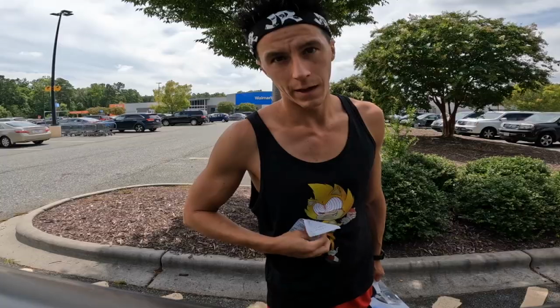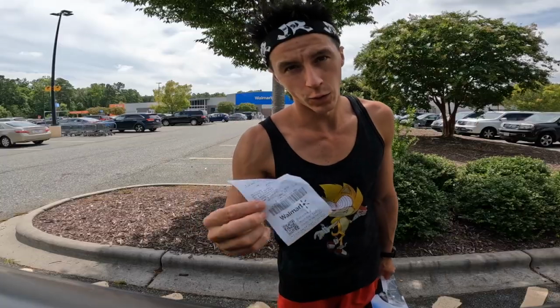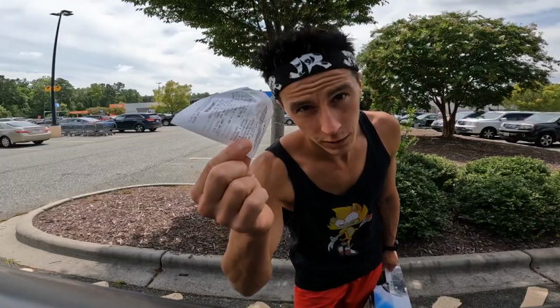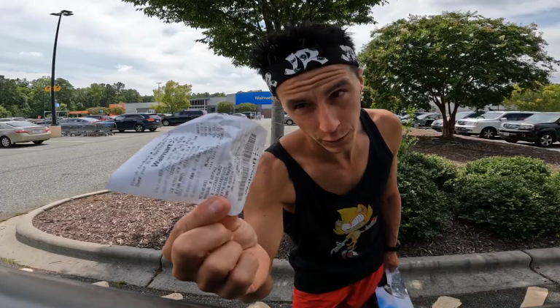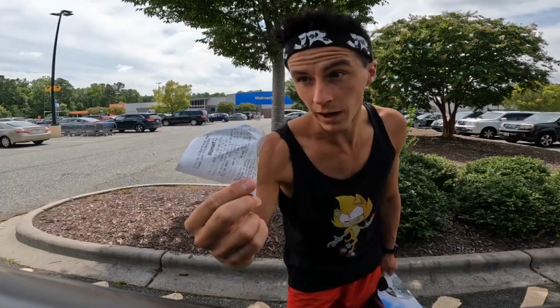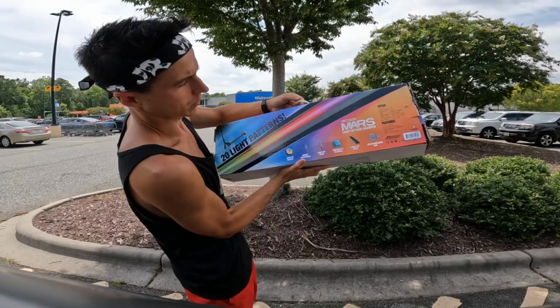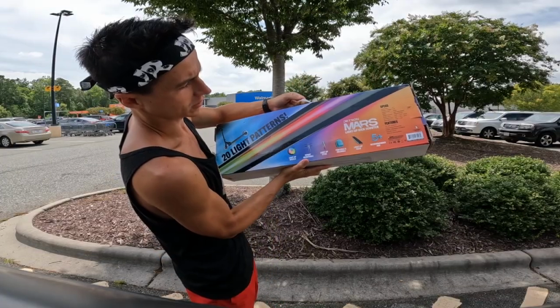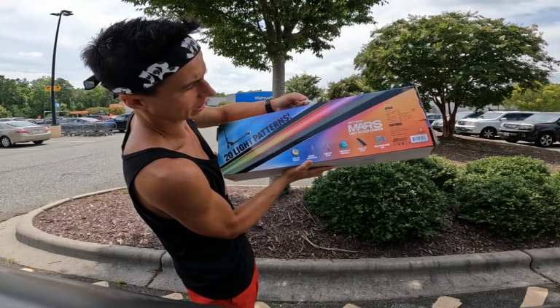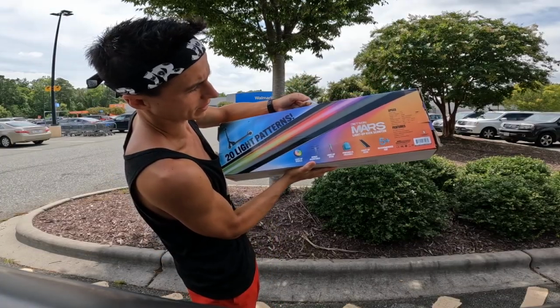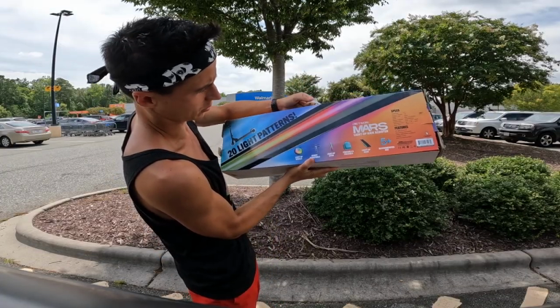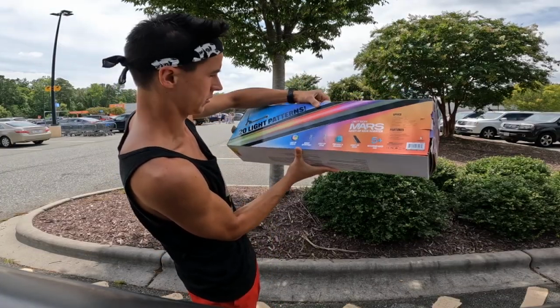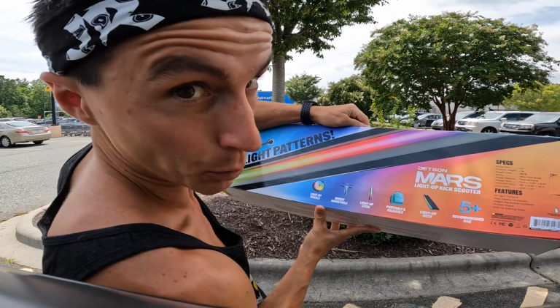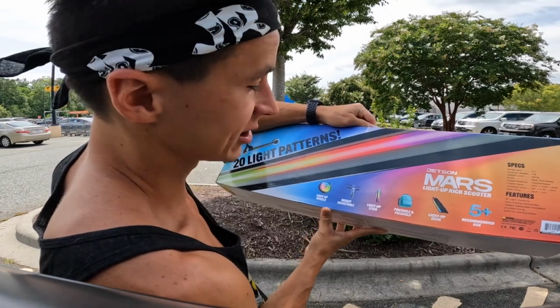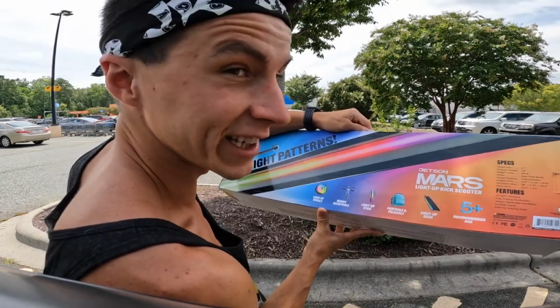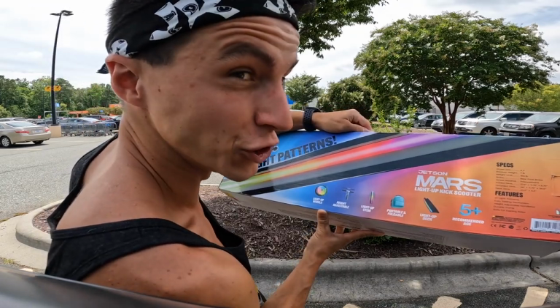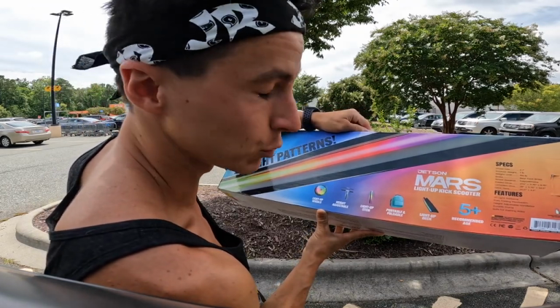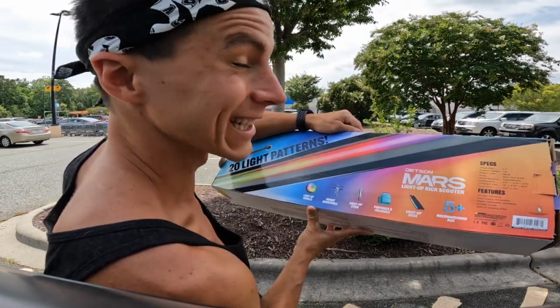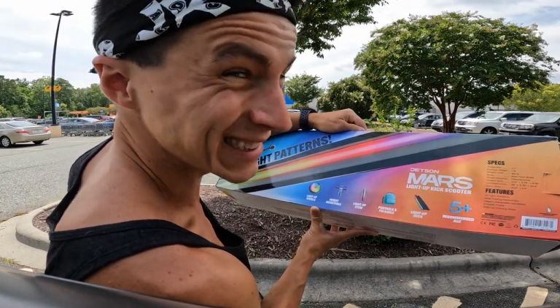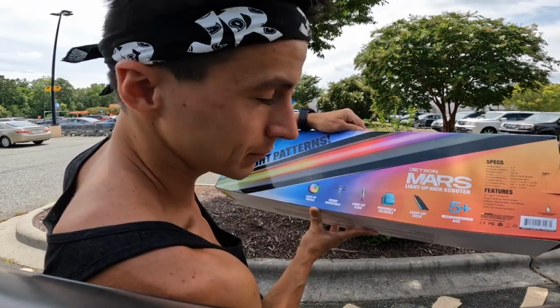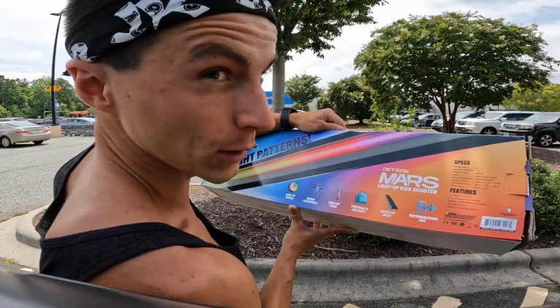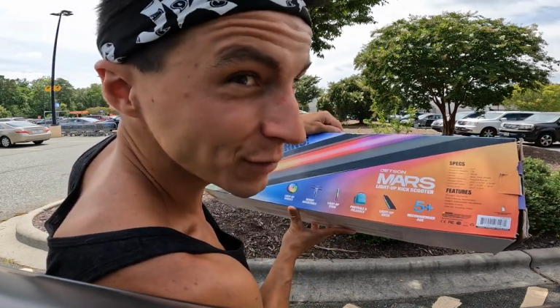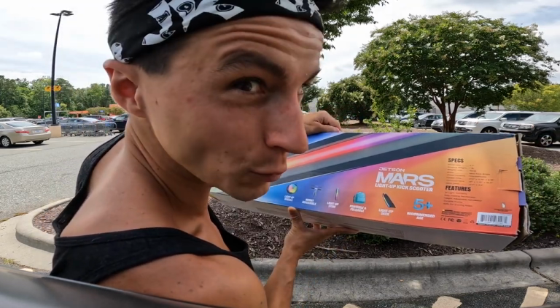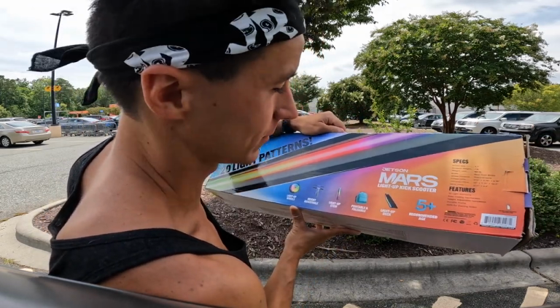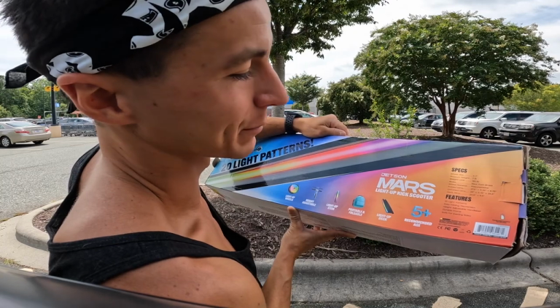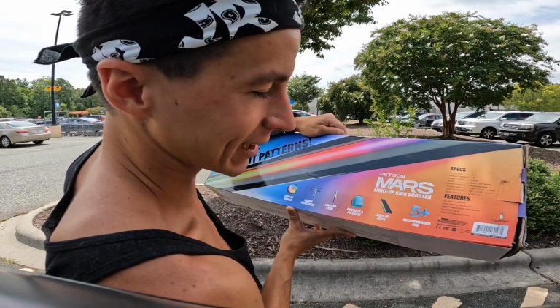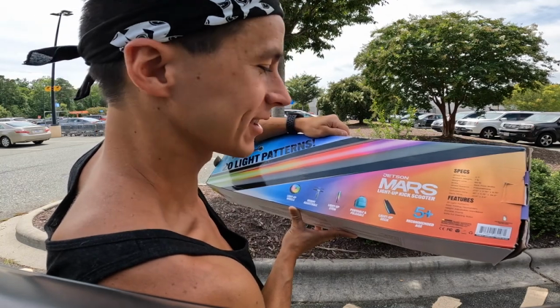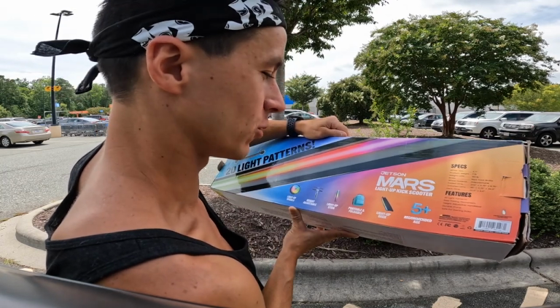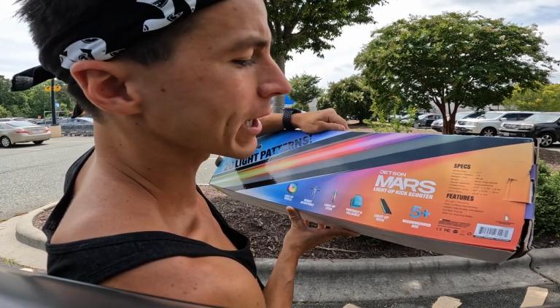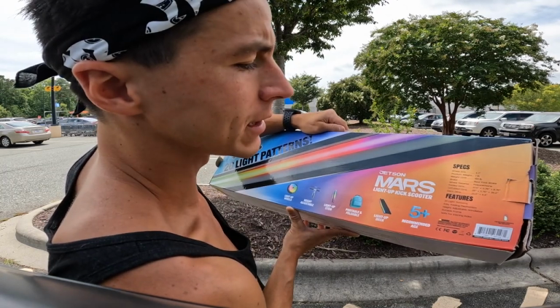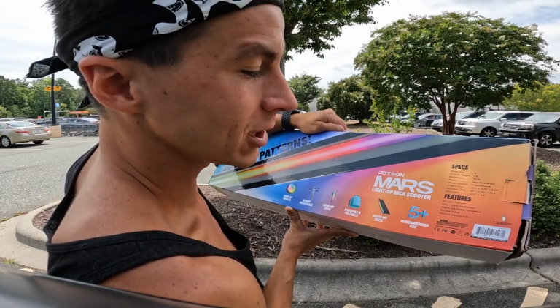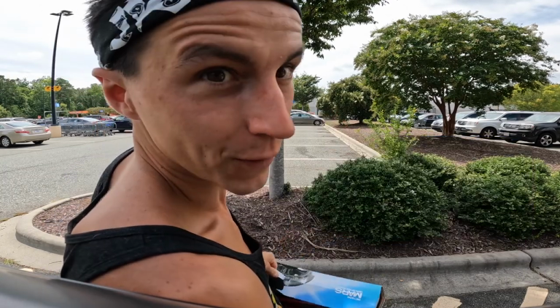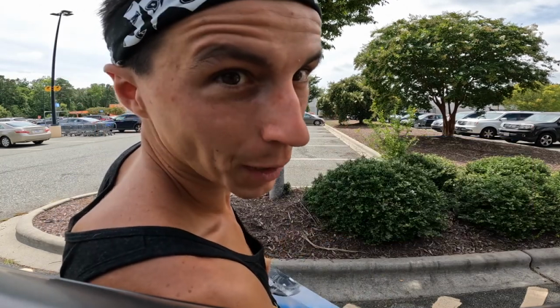For 40 bucks: Mars light-up kick scooter — light-up wheels, height adjustable, light-up stem, portable and foldable, light-up deck. That's kind of cool. Recommended age five and up.